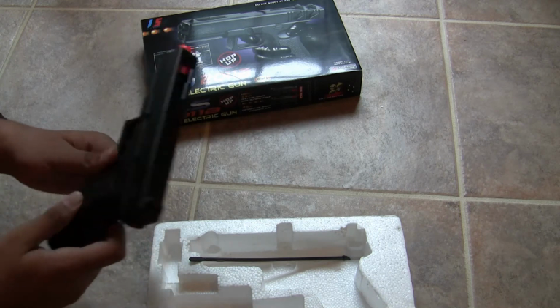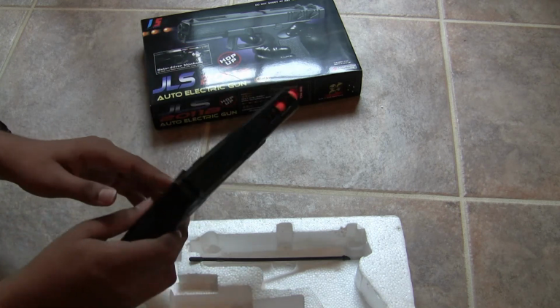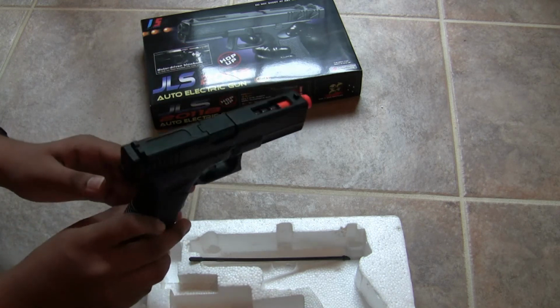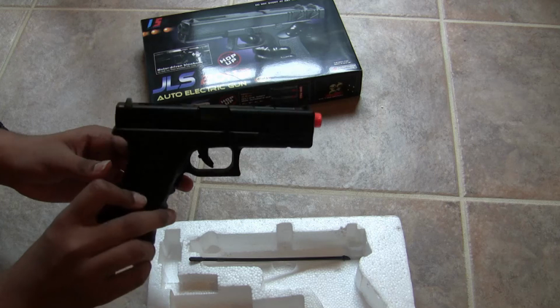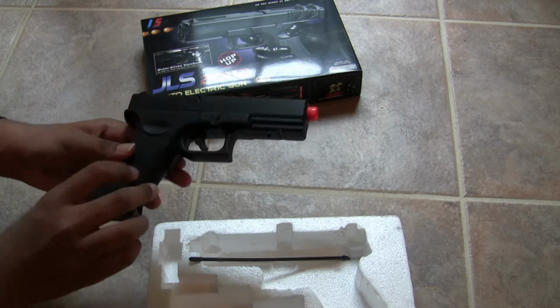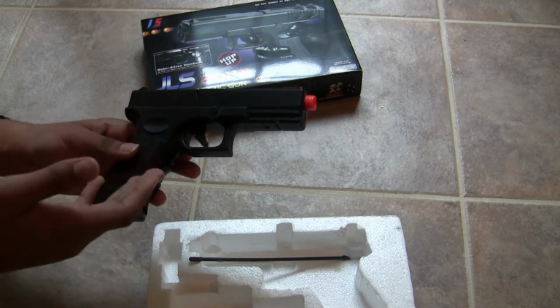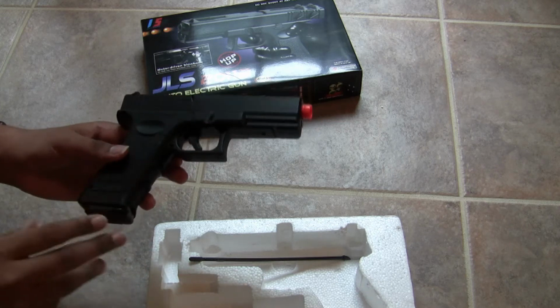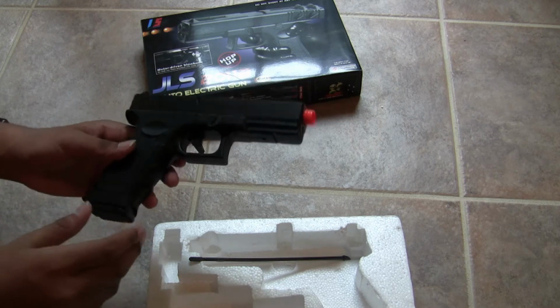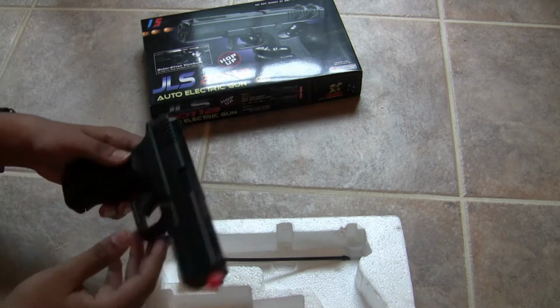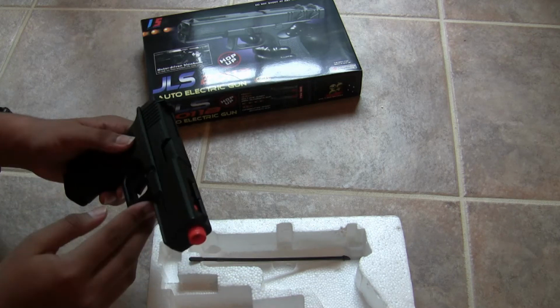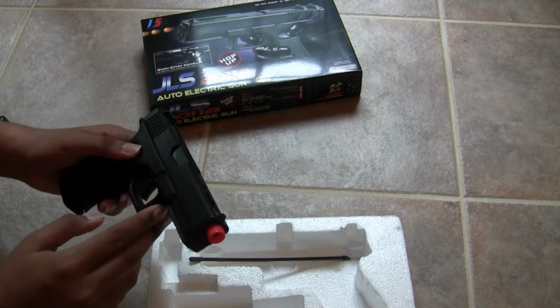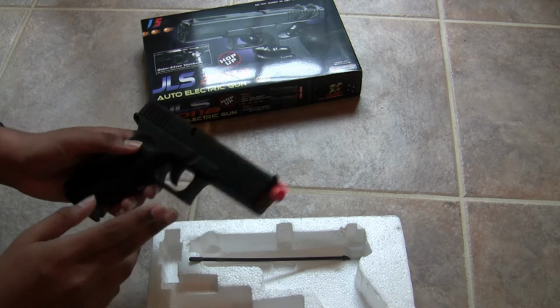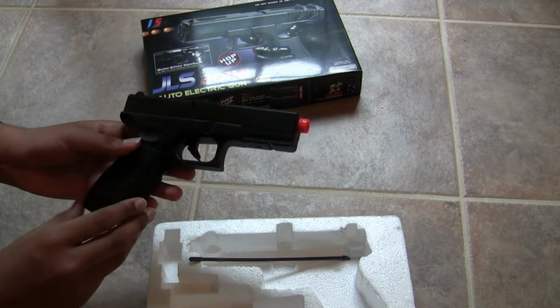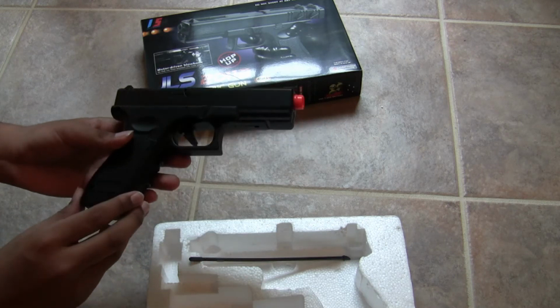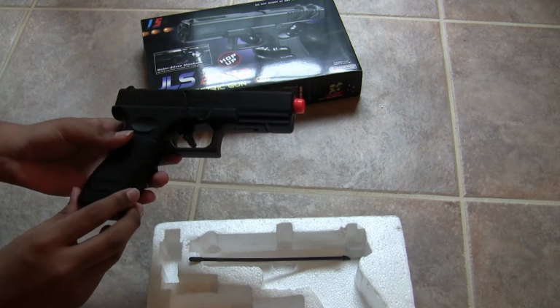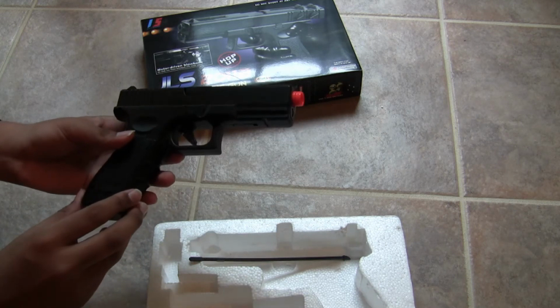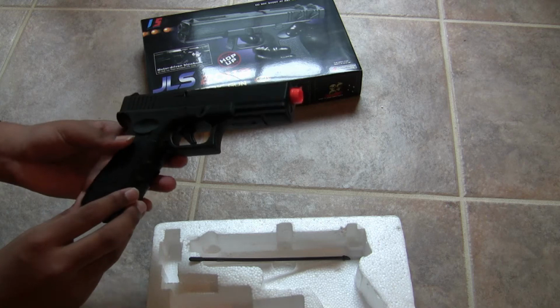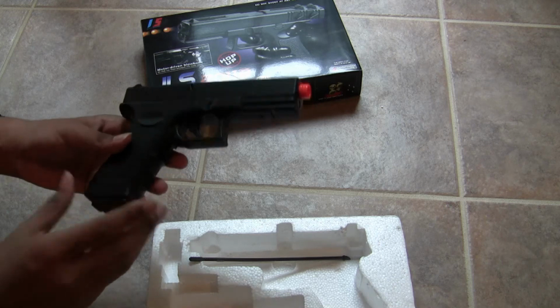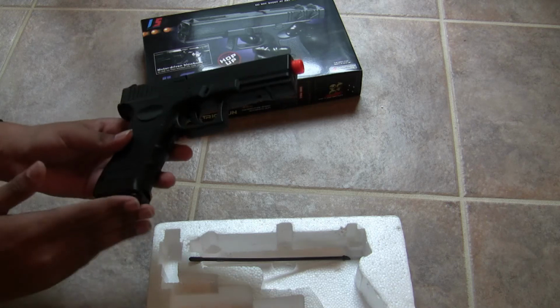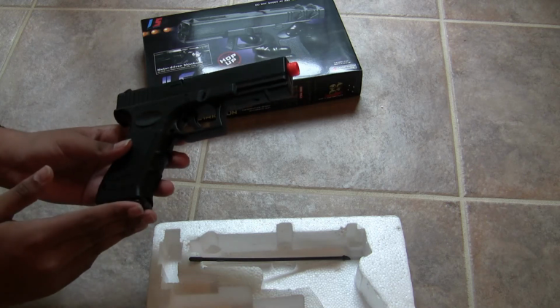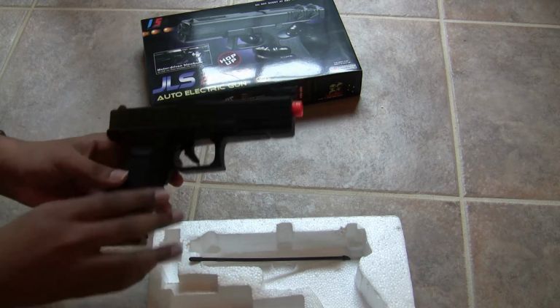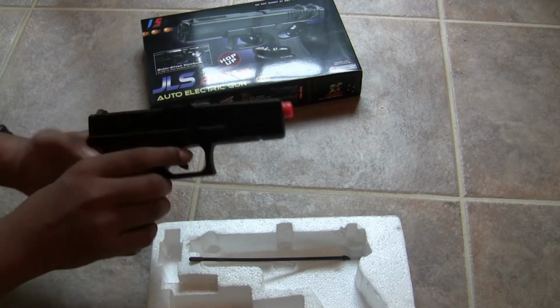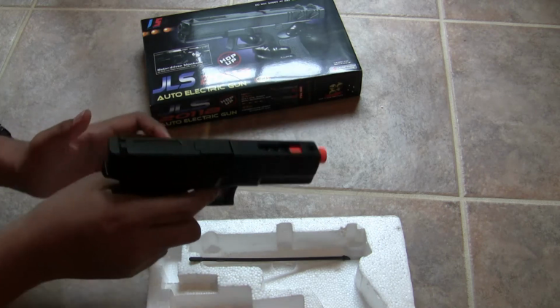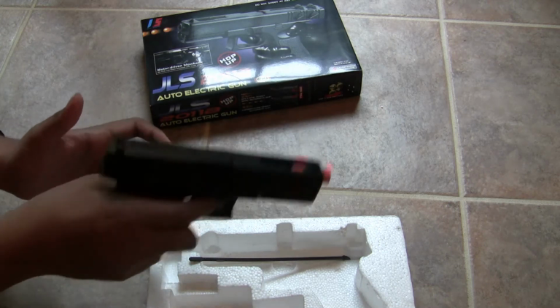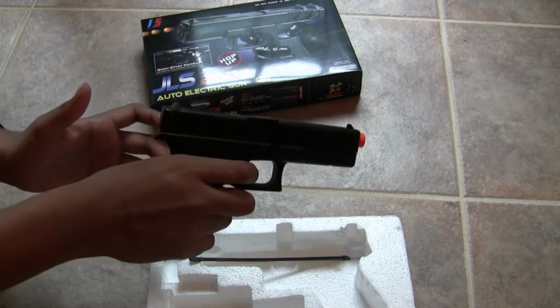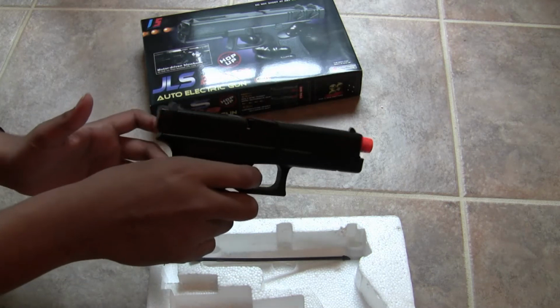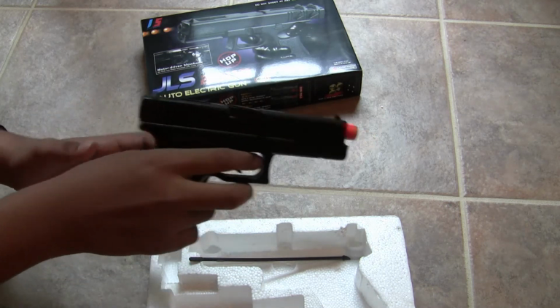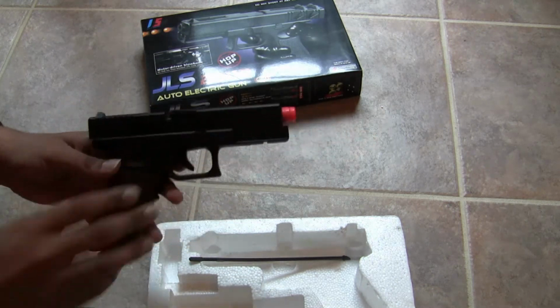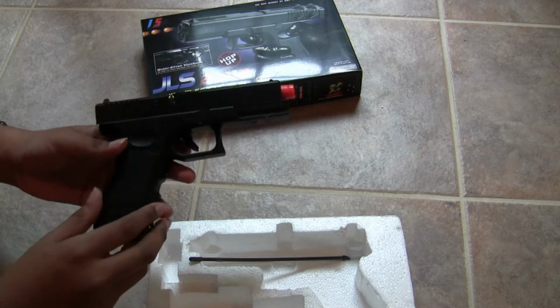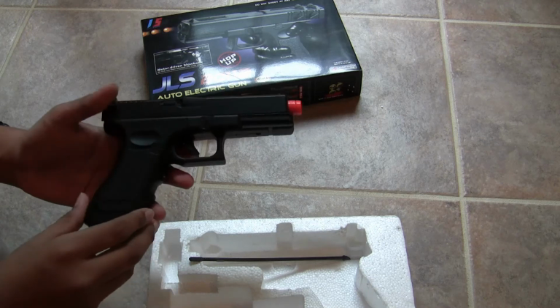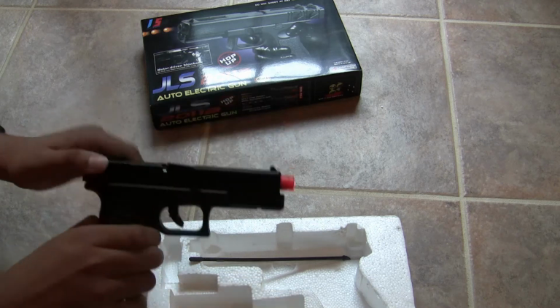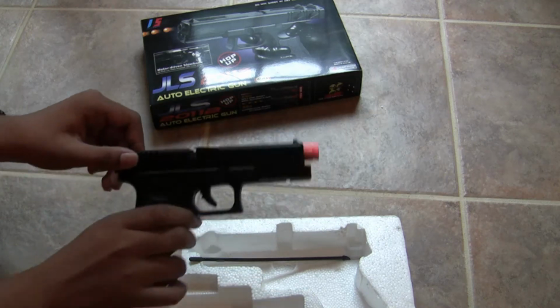Overall, I think this is a very good buy for $9. I wouldn't recommend it for airsoft competition or competitive play, but as a movie prop or just for fun — because the blowback is fun to play with — I would definitely recommend it.